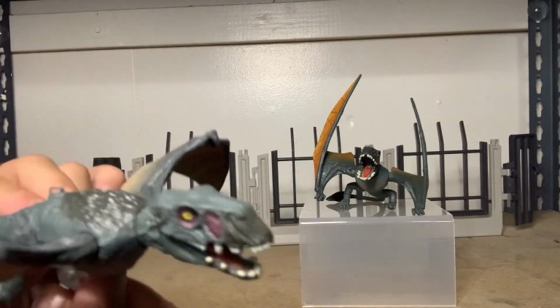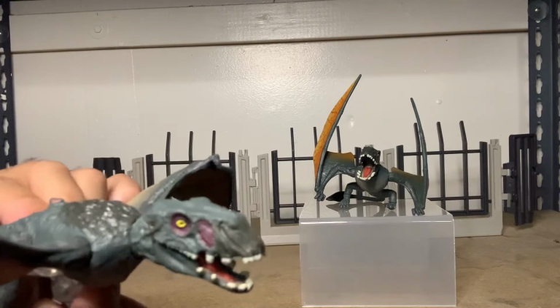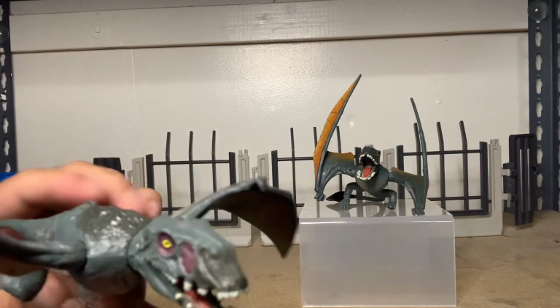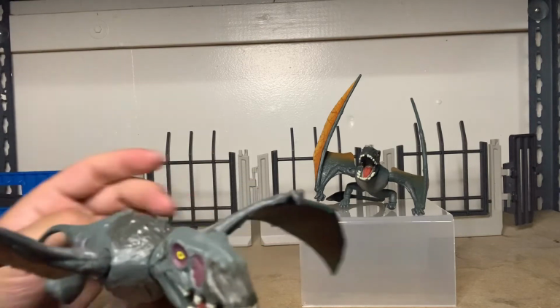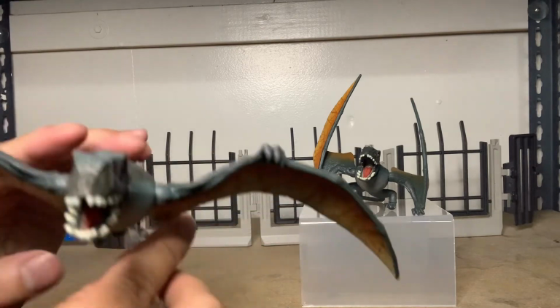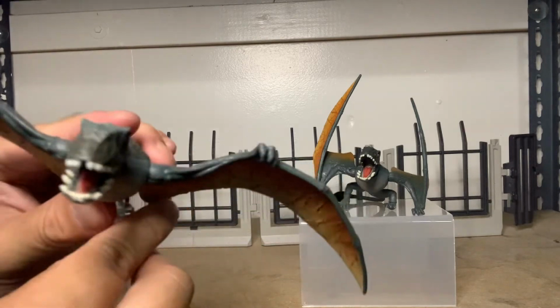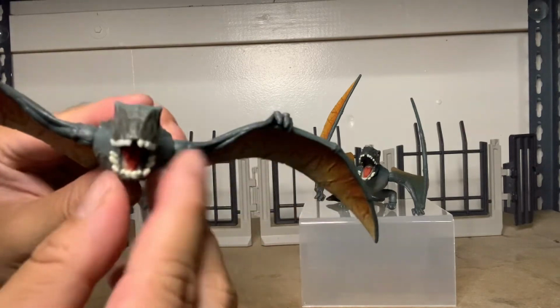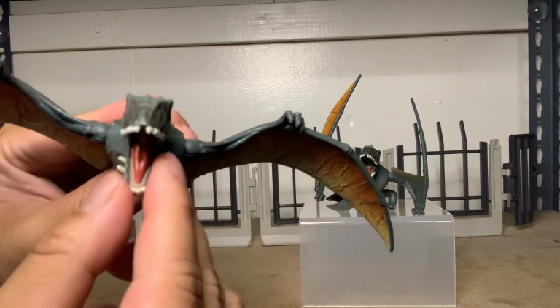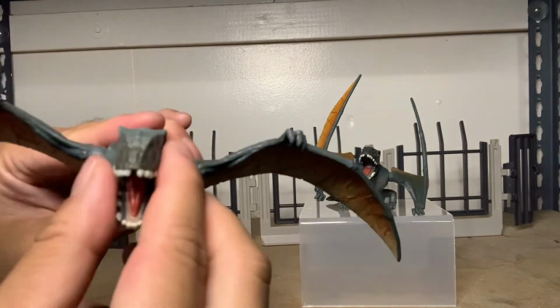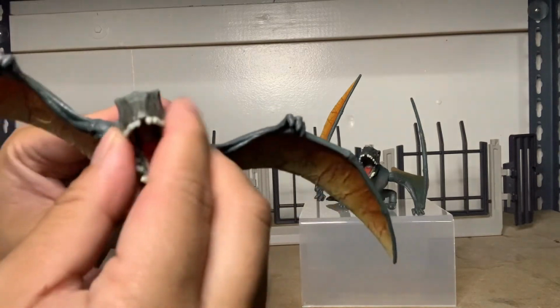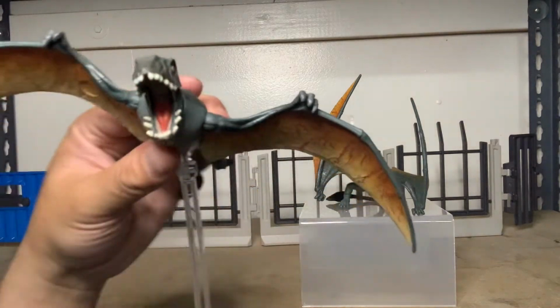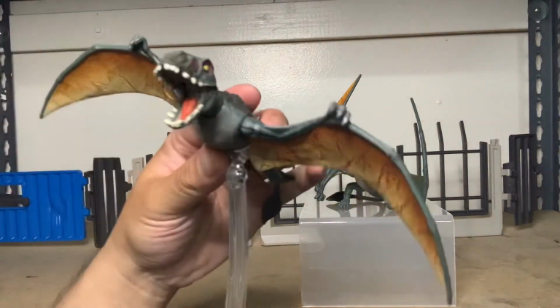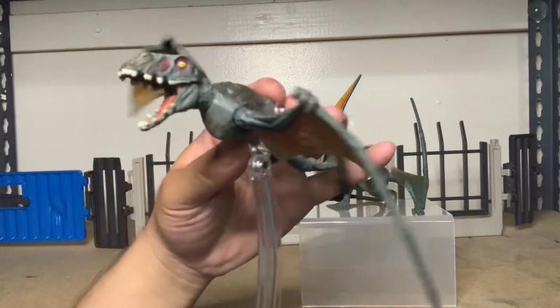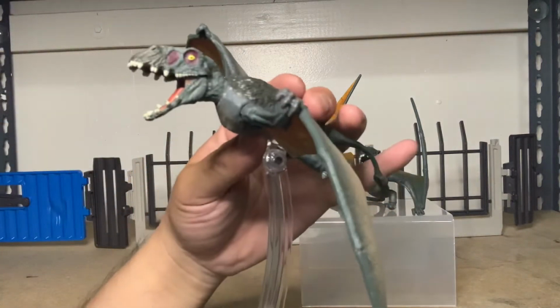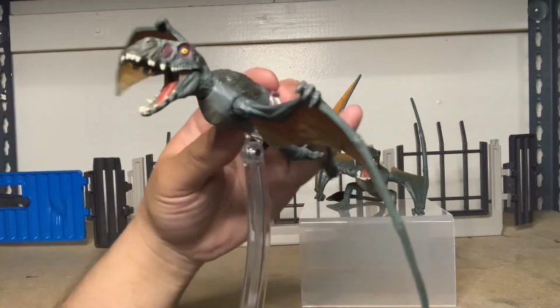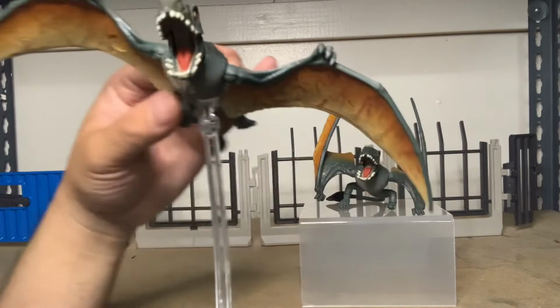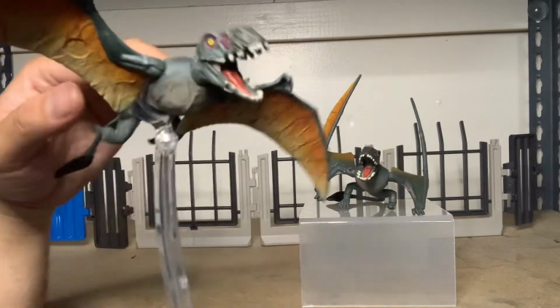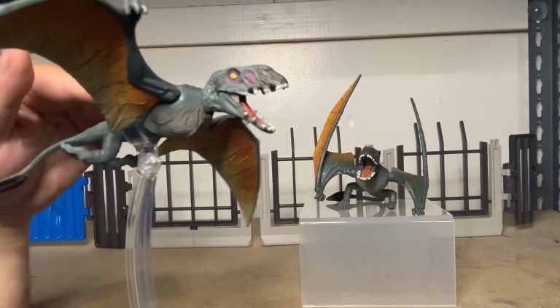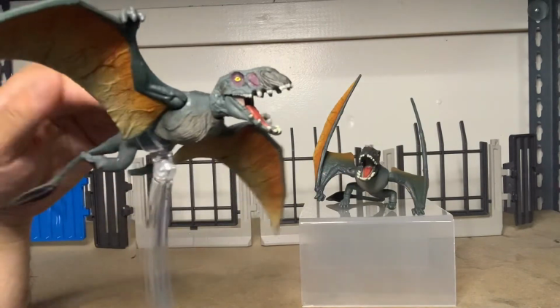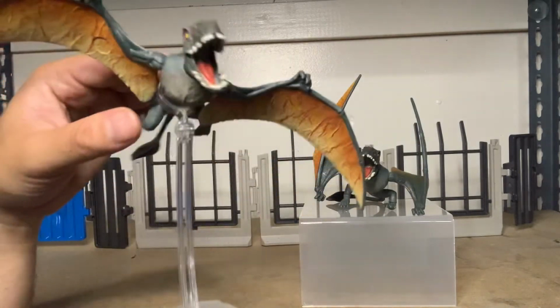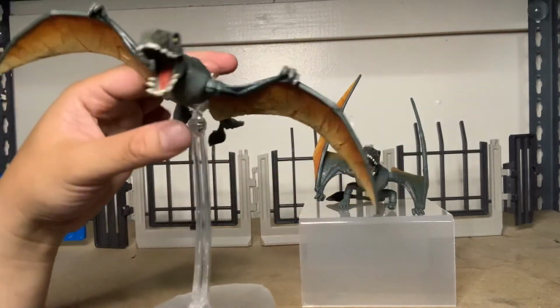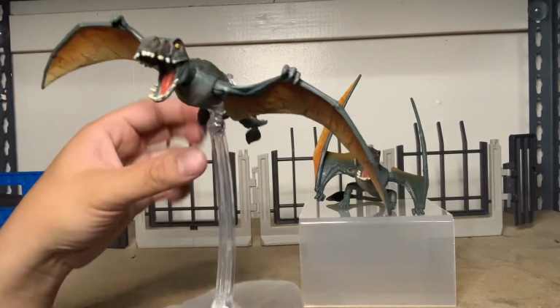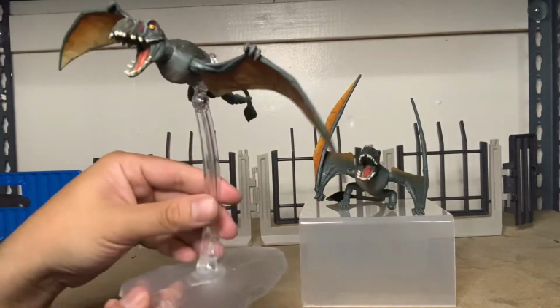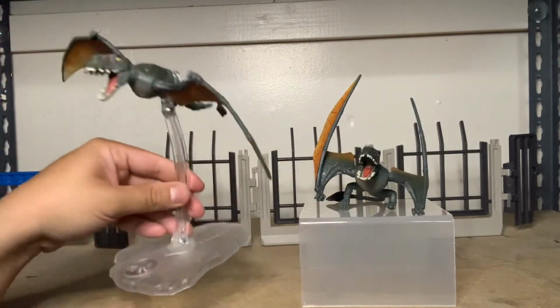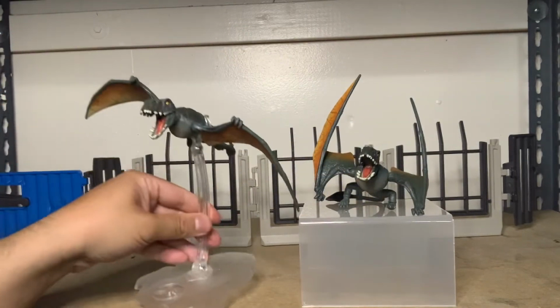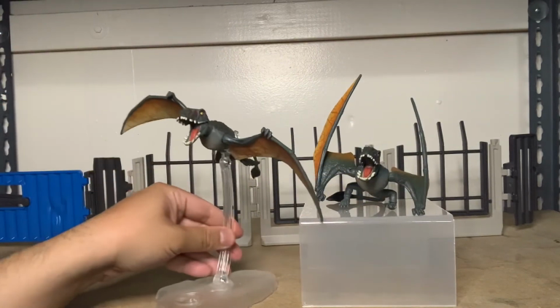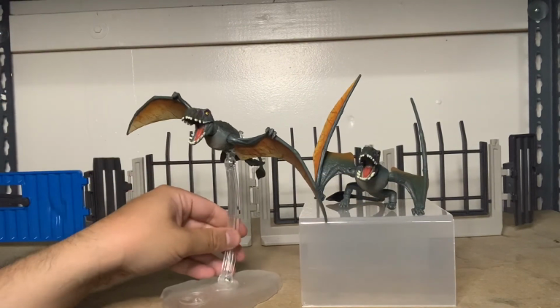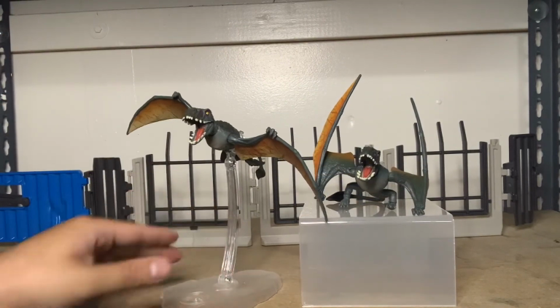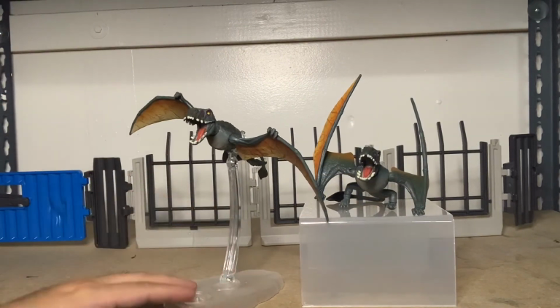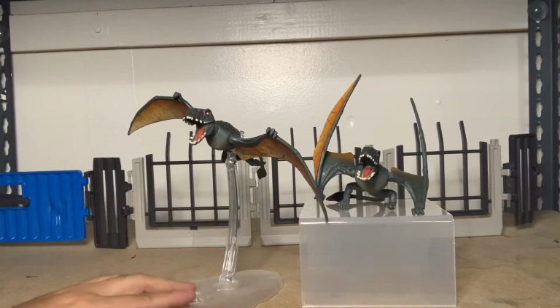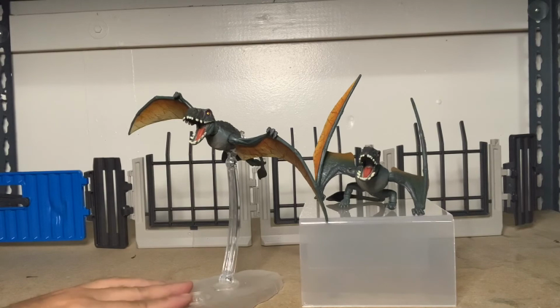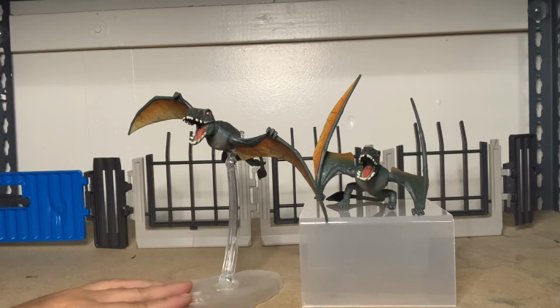Oh, this one actually has feet — and that one has feet too. And the mouth articulates as well. Overall, $29.99. Pretty cool to have some new sculpts in the line. Thanks for watching.